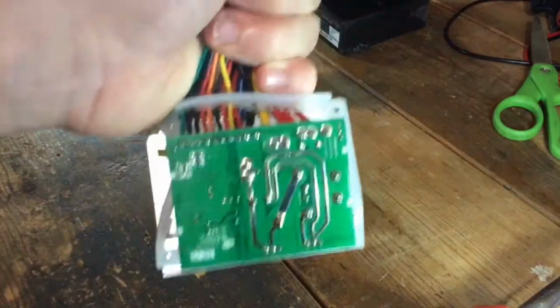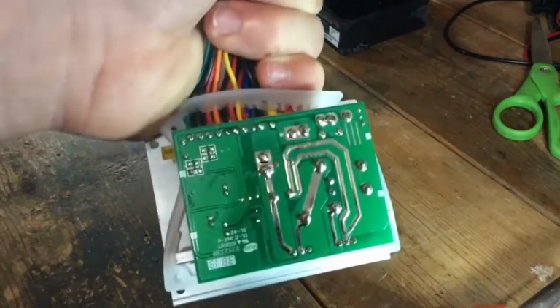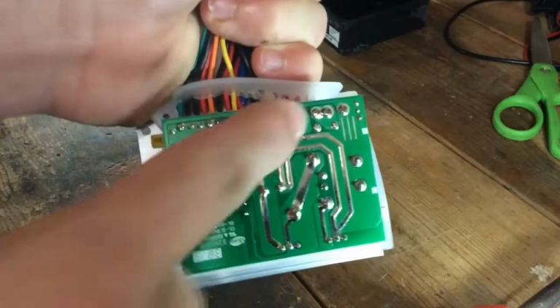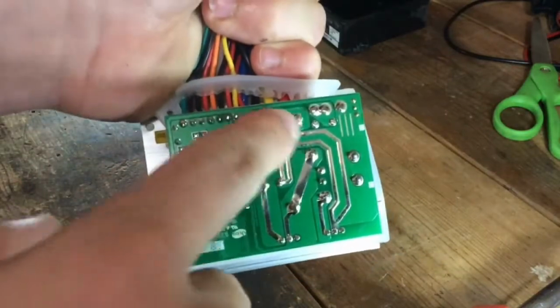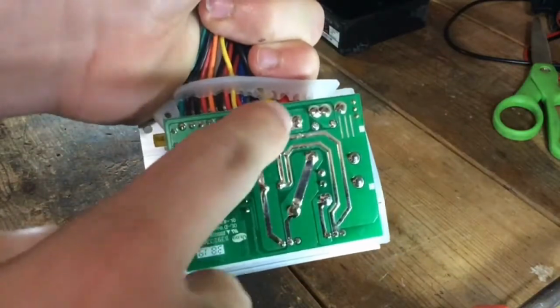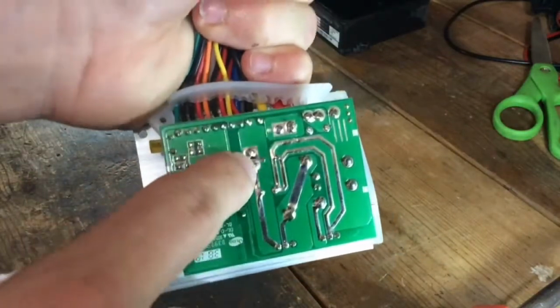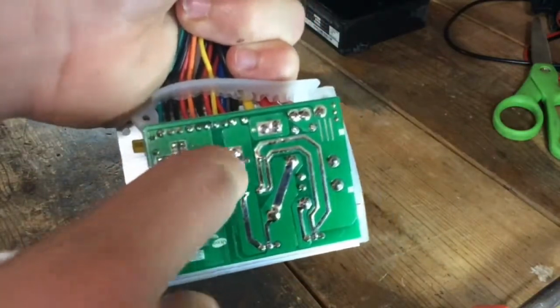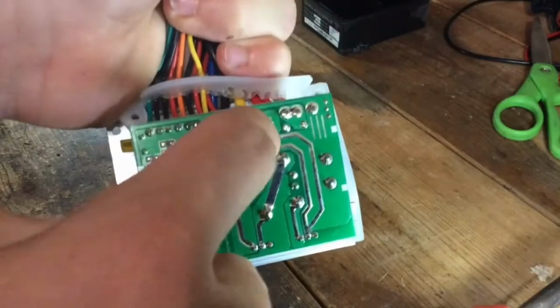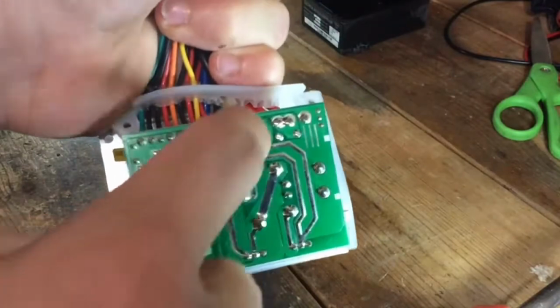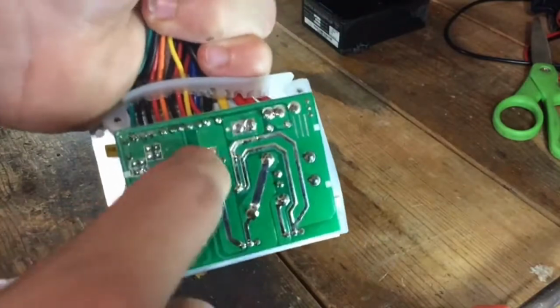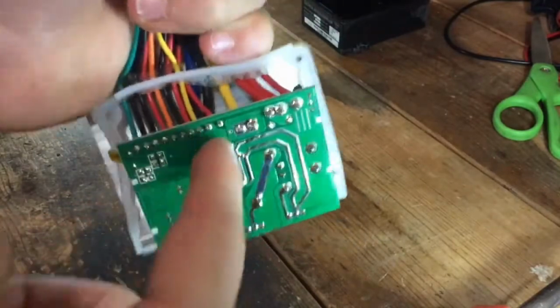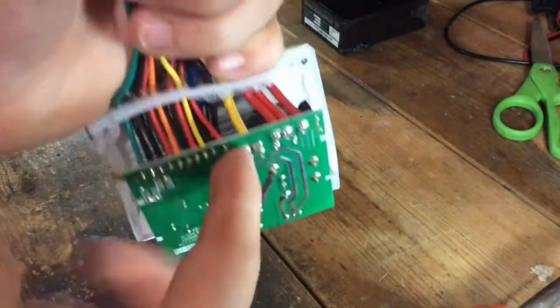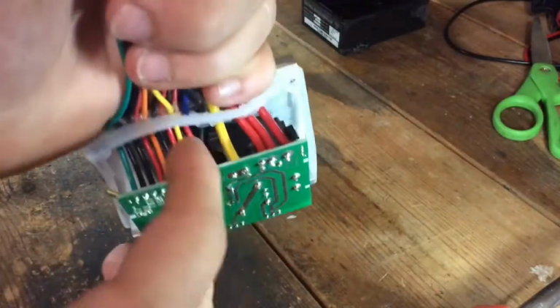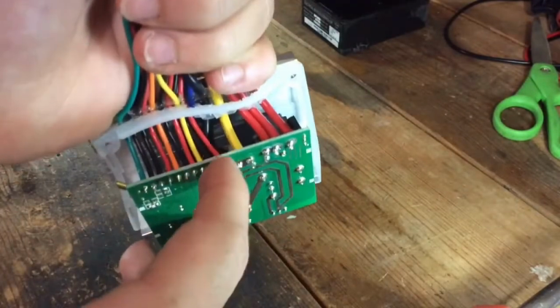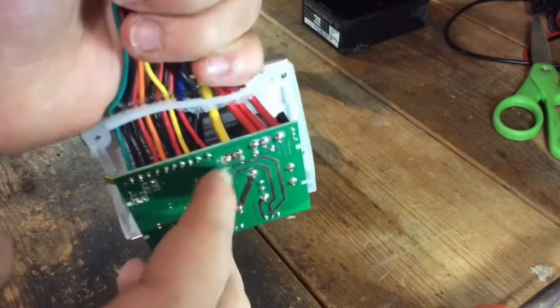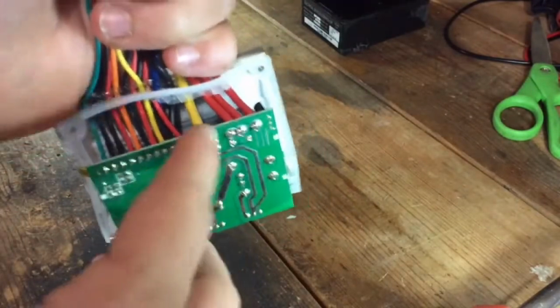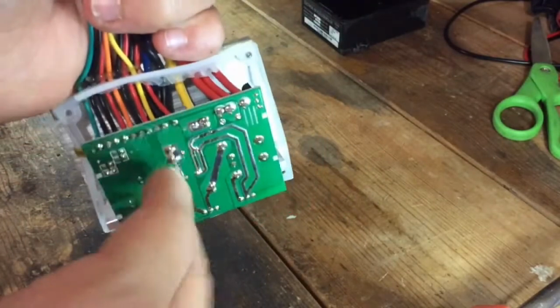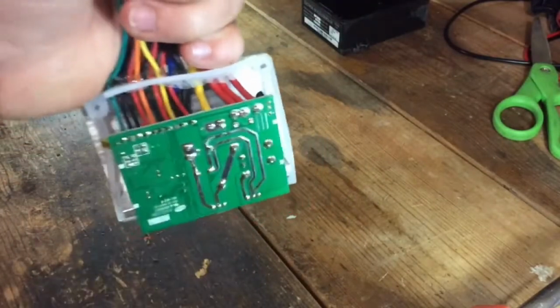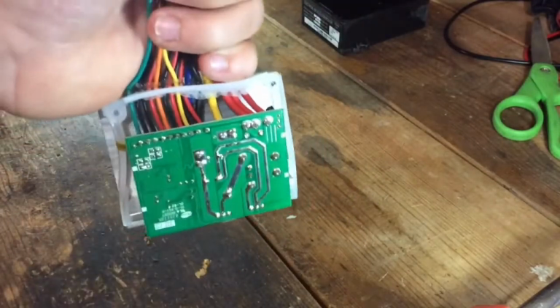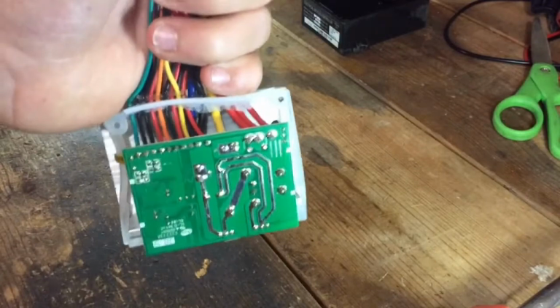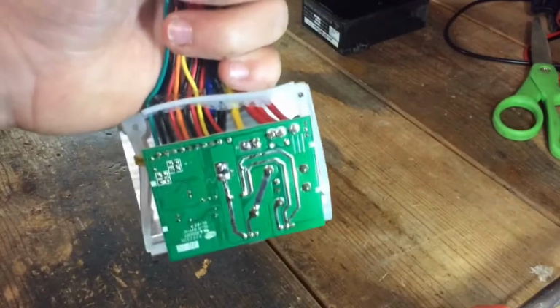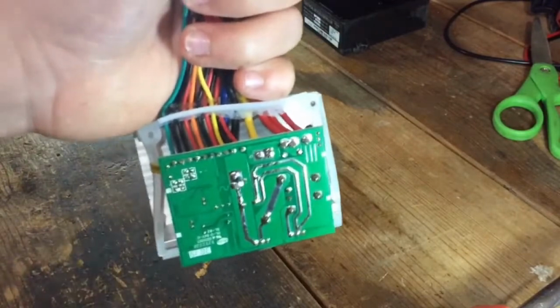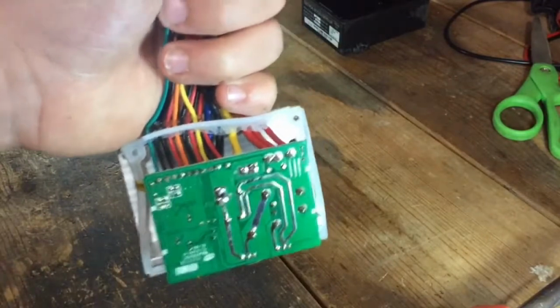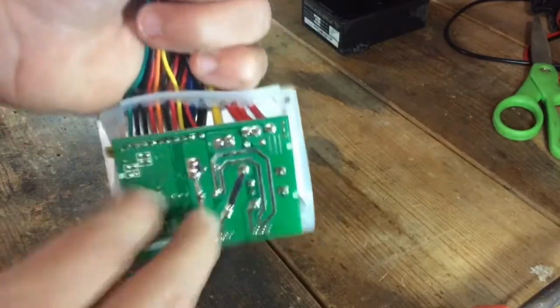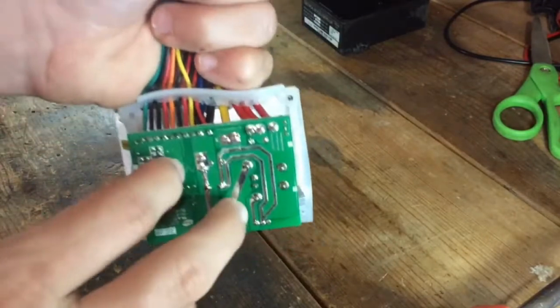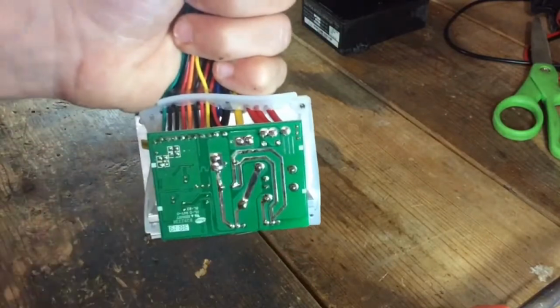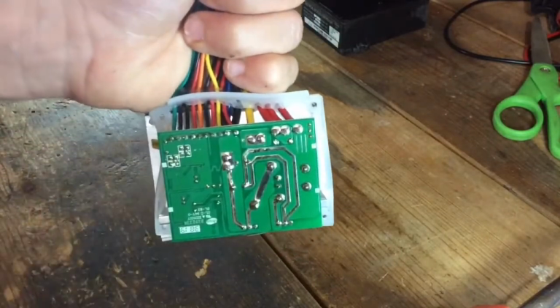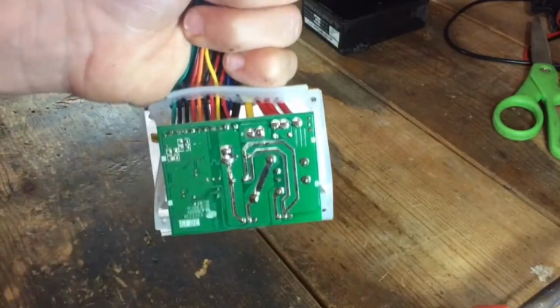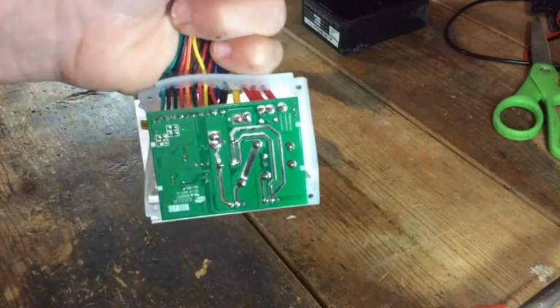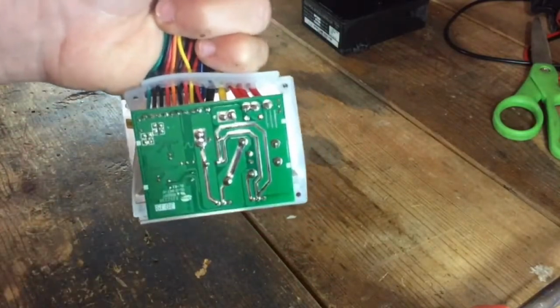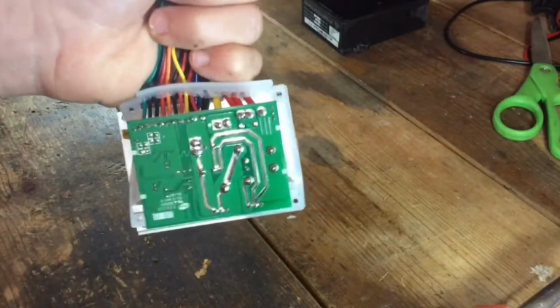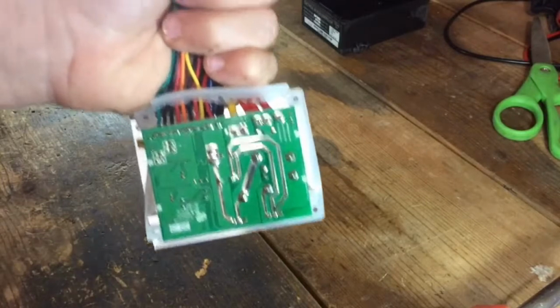What you see here are these two solder joints. These are crucial because on the other side of them is a bar that limits the amount of current that passes through this controller. So if you can get more current, that means more power.